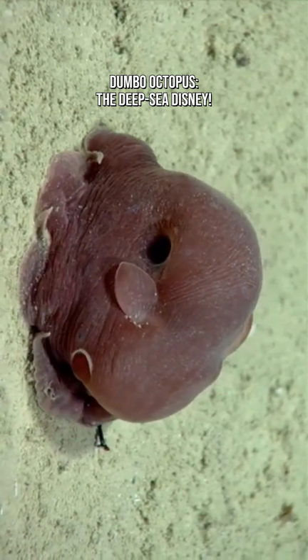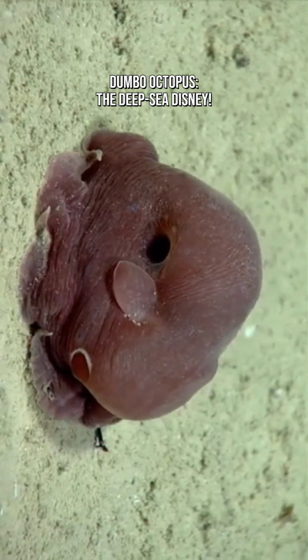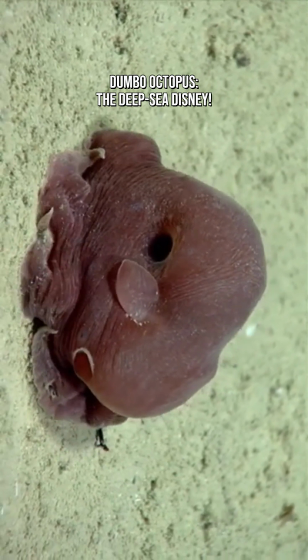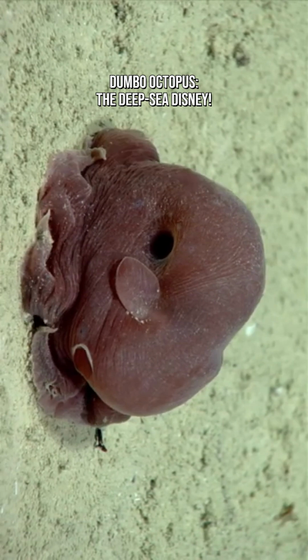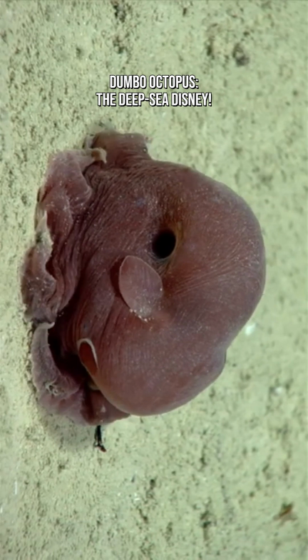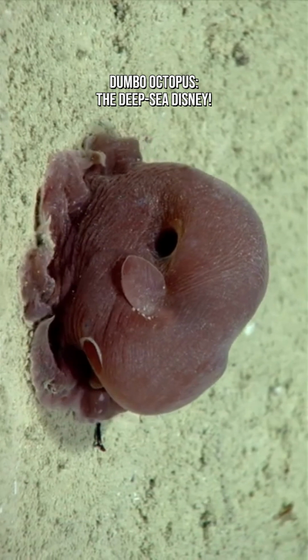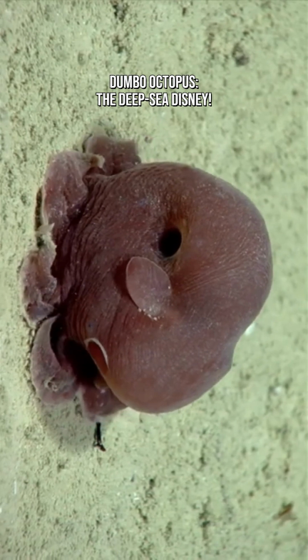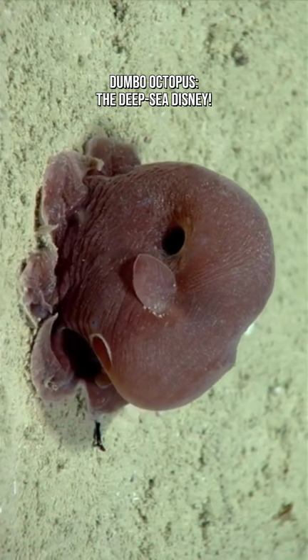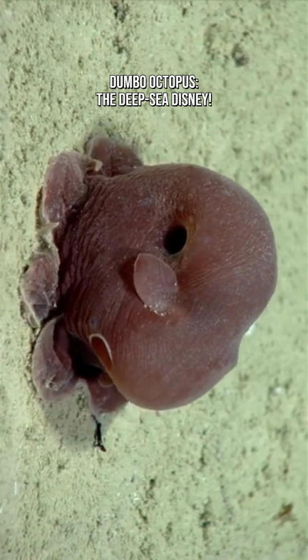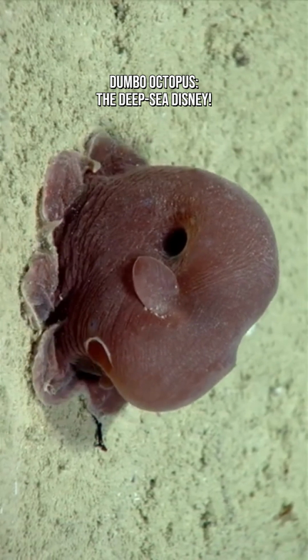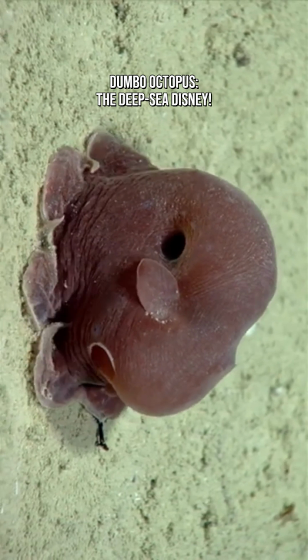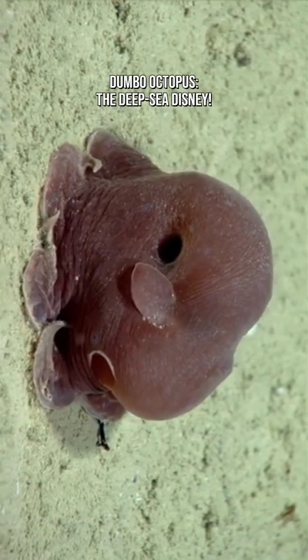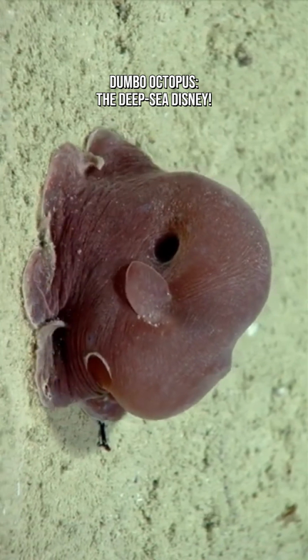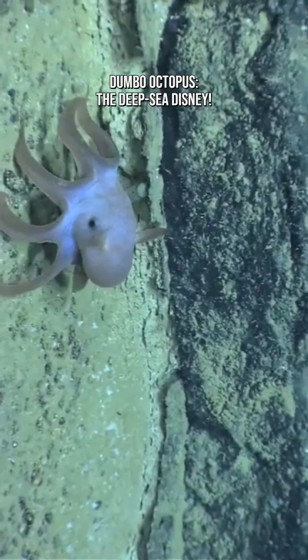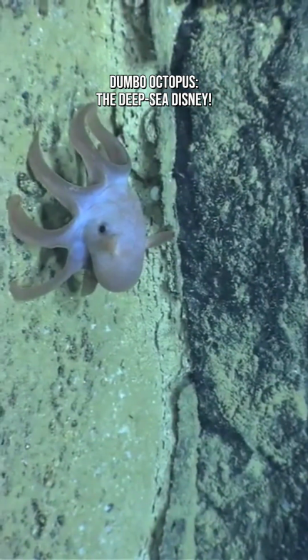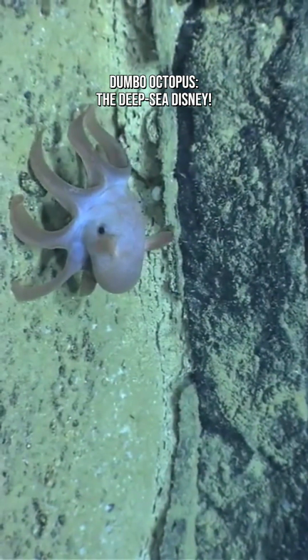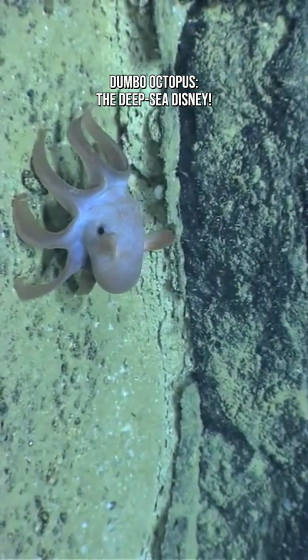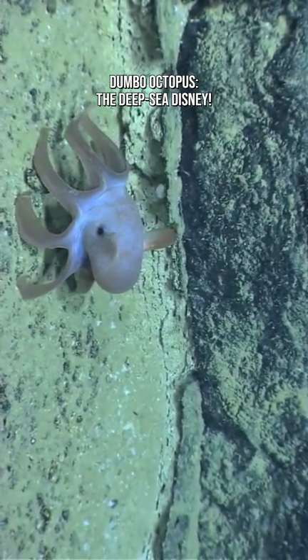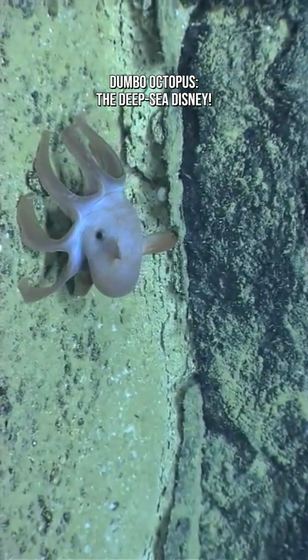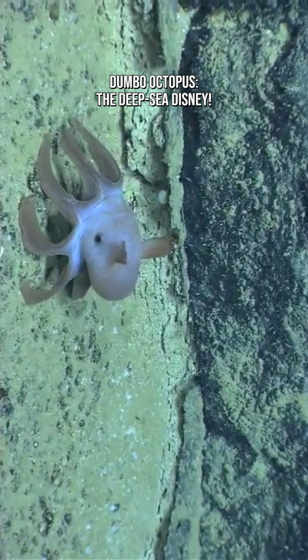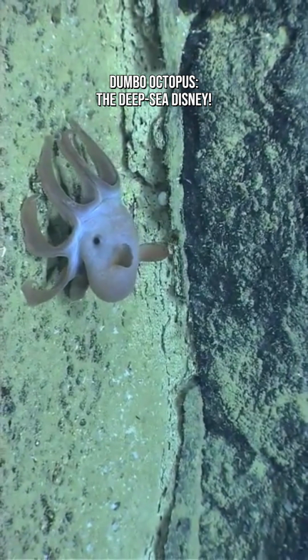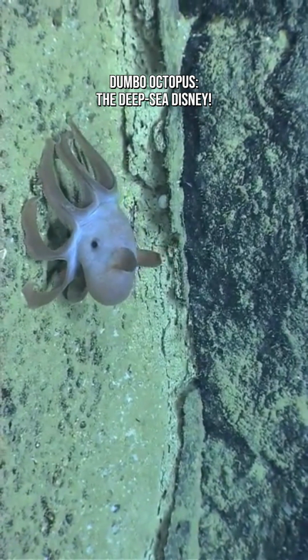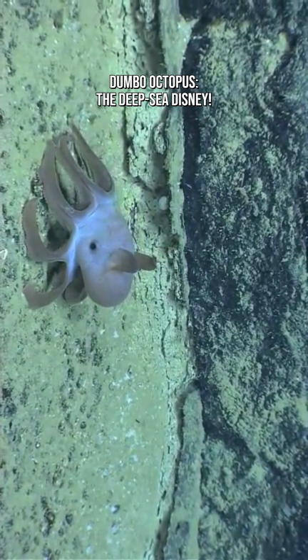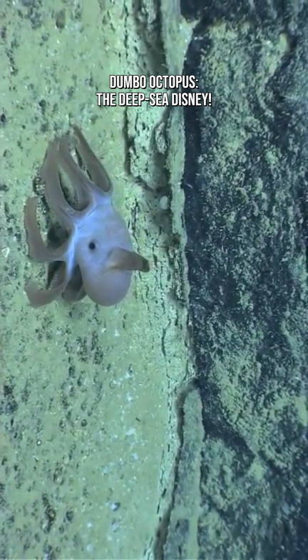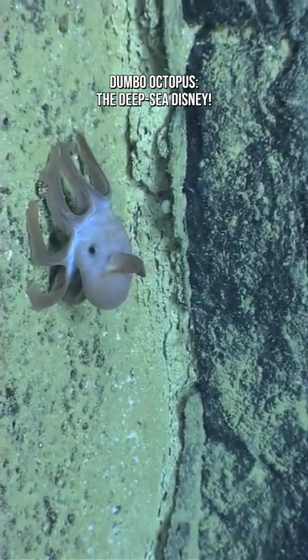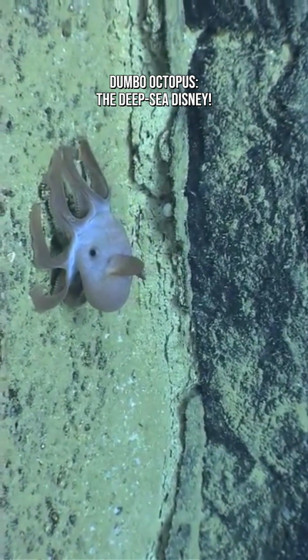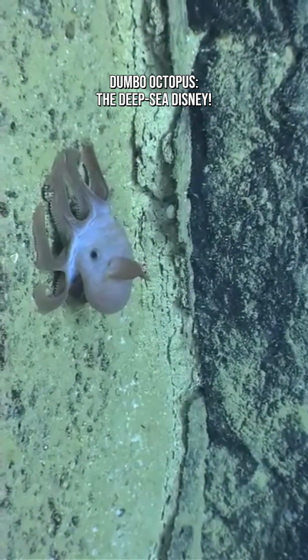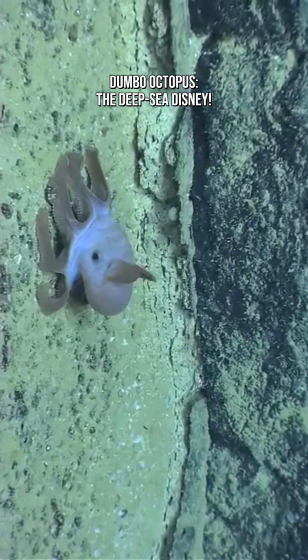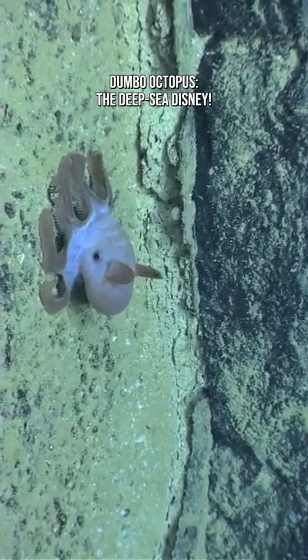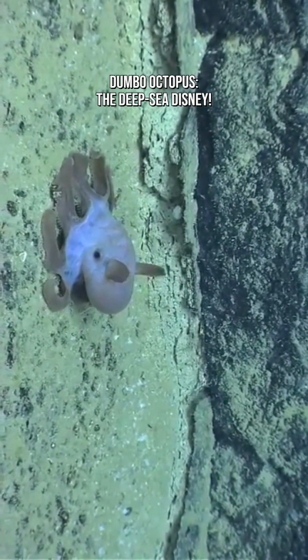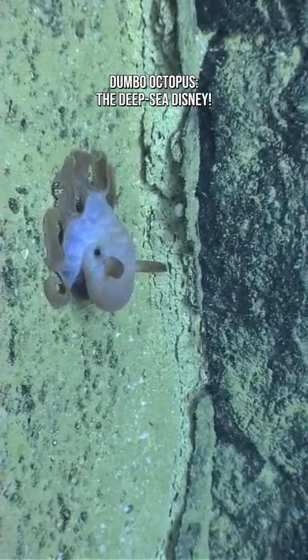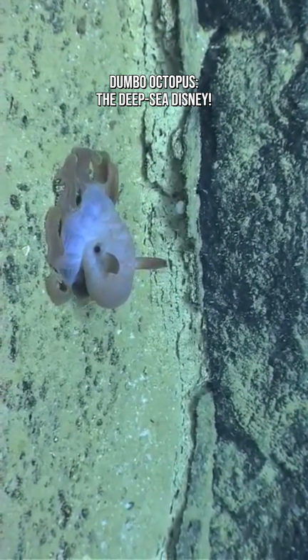That's an environment with no sunlight, crushing pressure, and freezing temperatures. The Dumbo Octopus looks soft, squishy, and straight out of a cartoon.